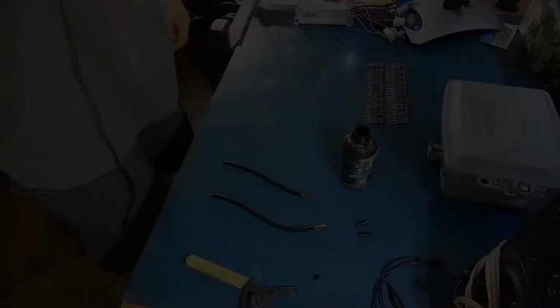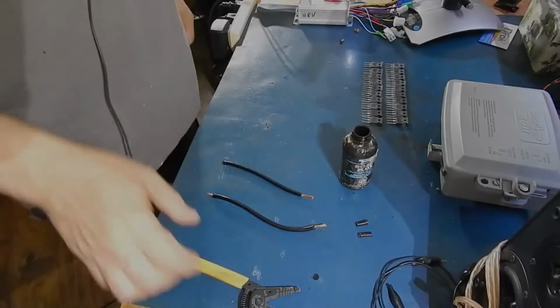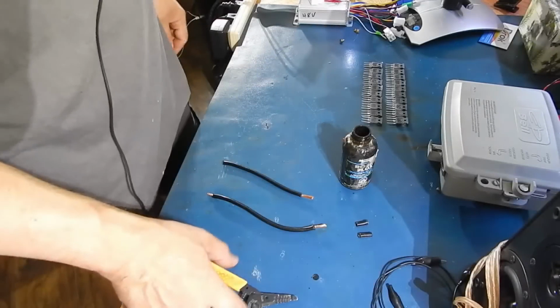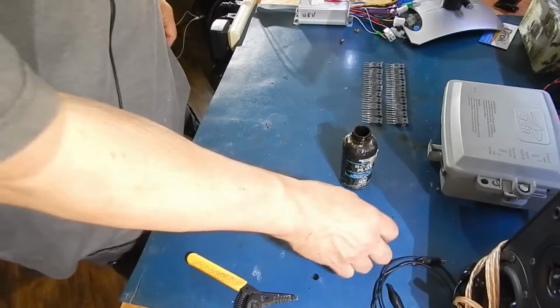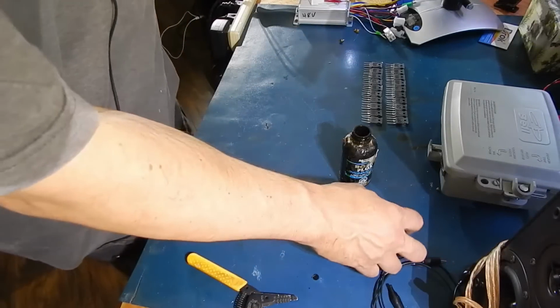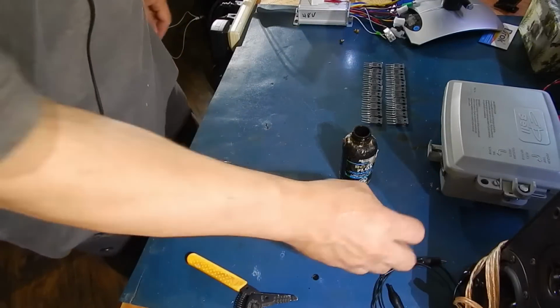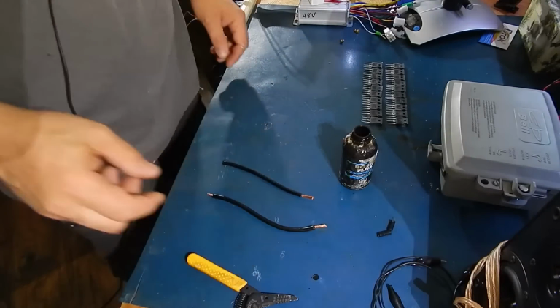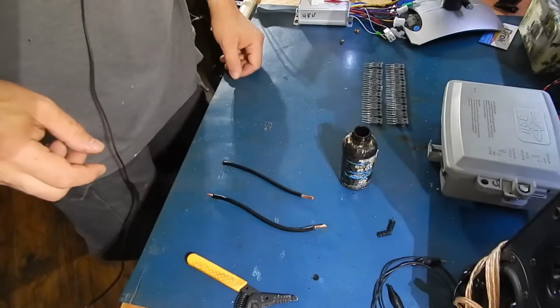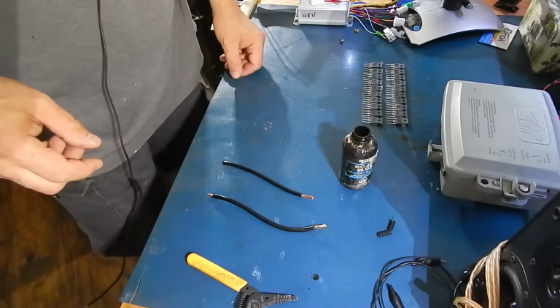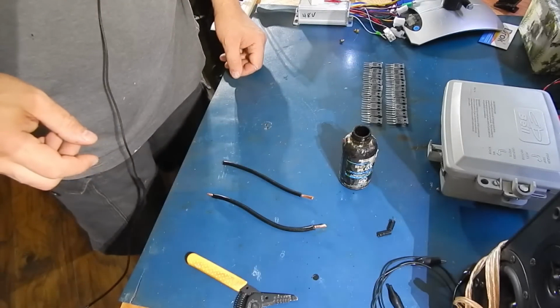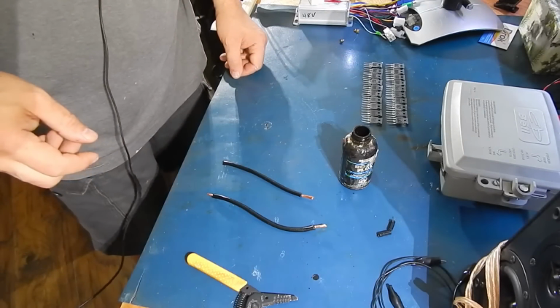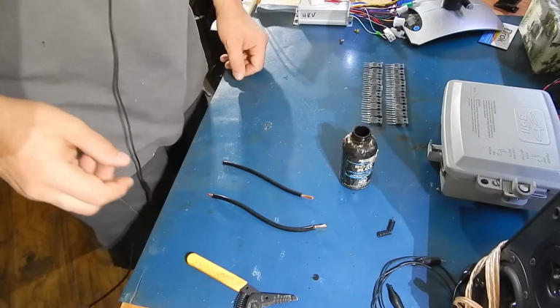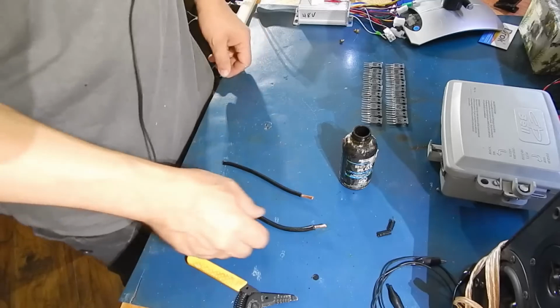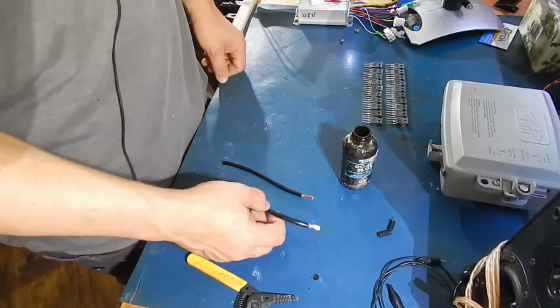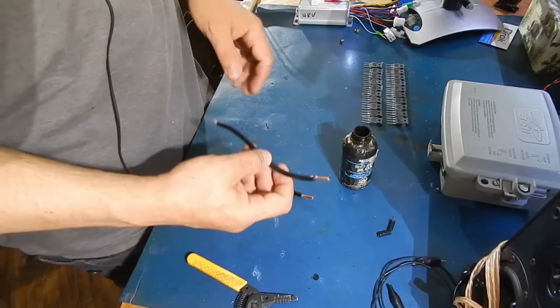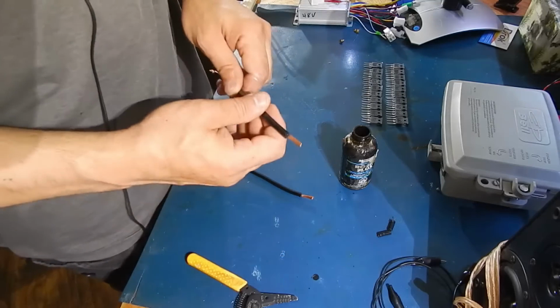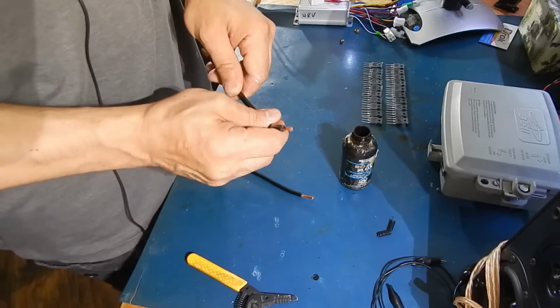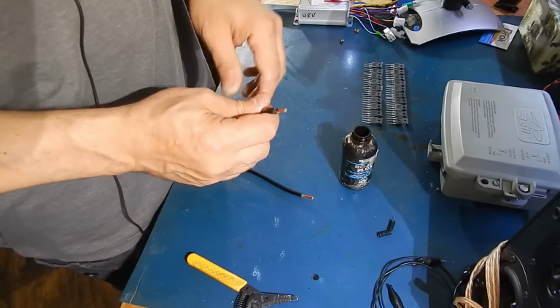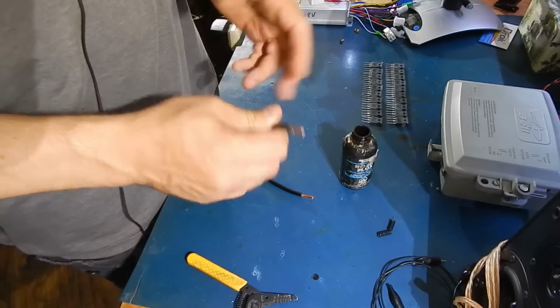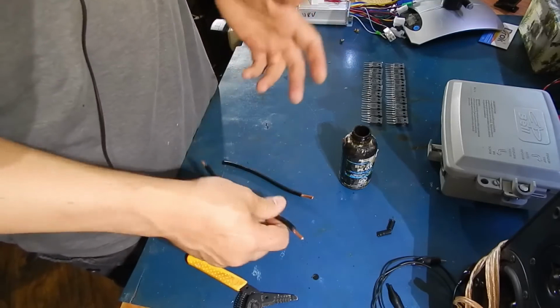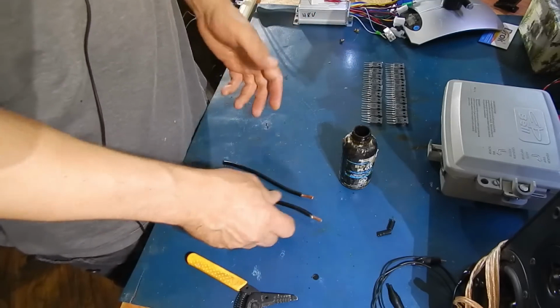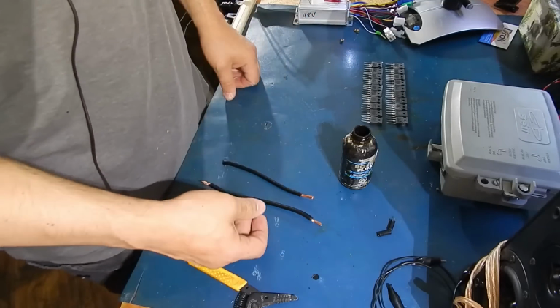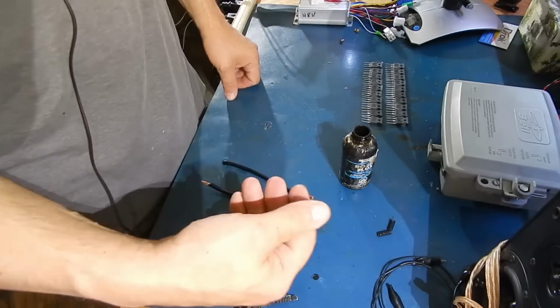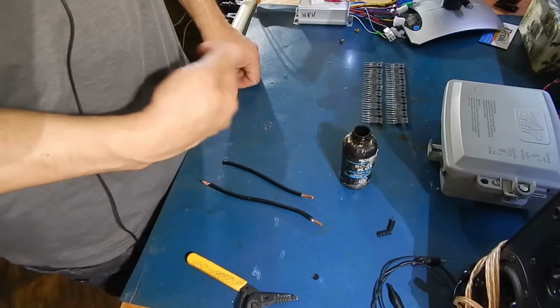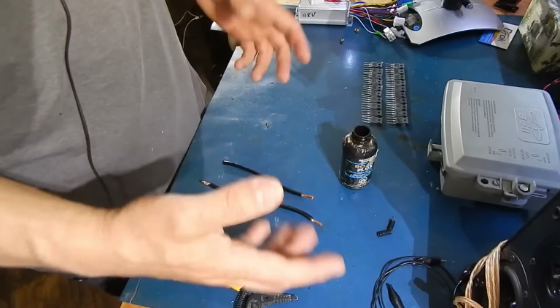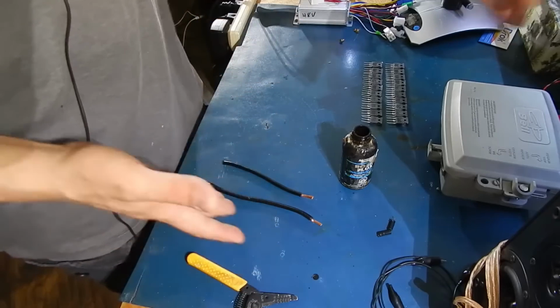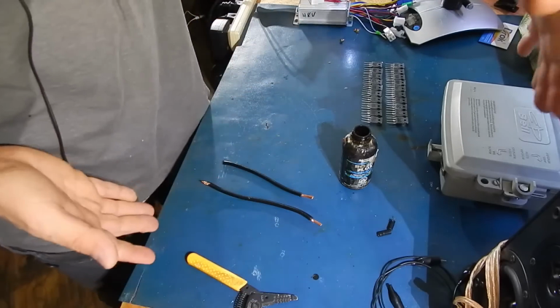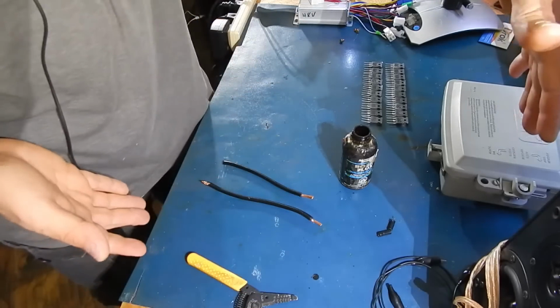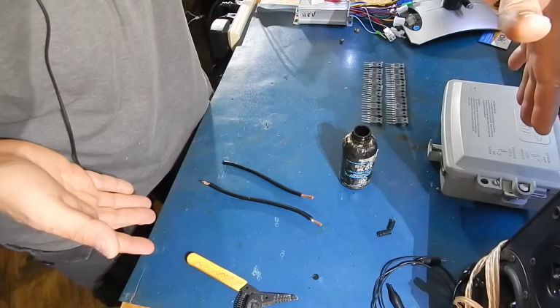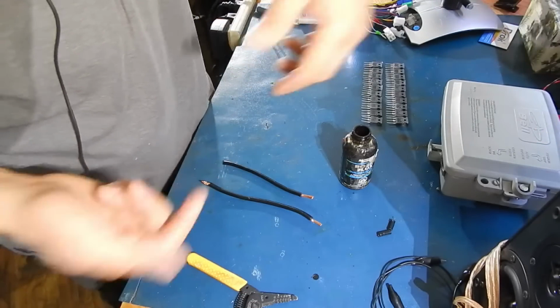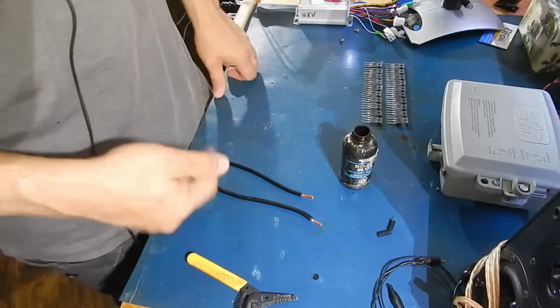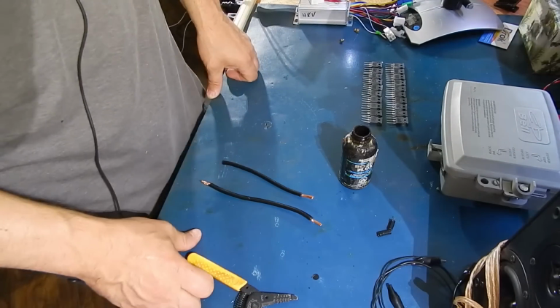Hey, this is a video for Riddell. He damaged the plug on his battery box on the Z-Bike. The way most of them are wired, the battery wire is wired right into the wiring harness.